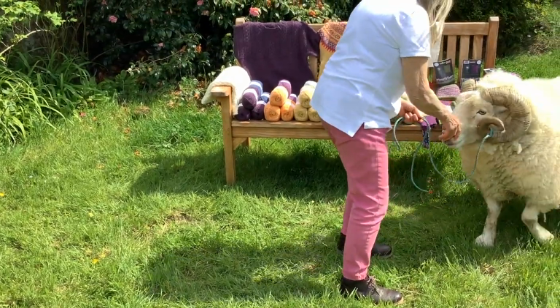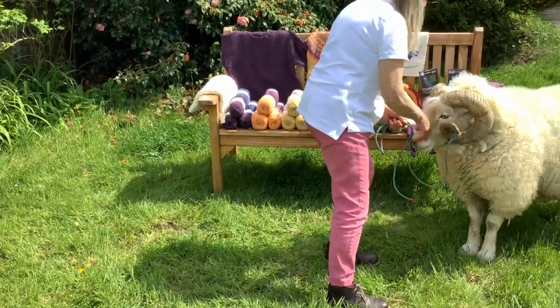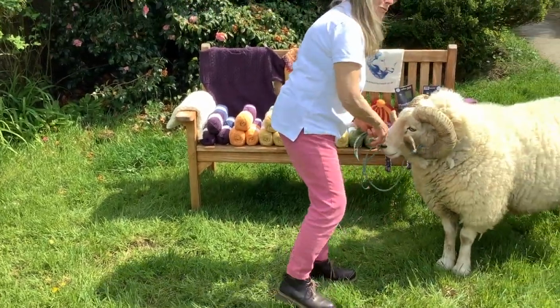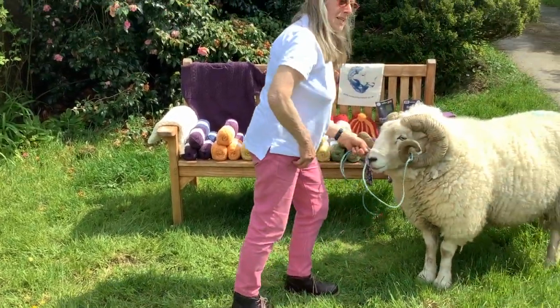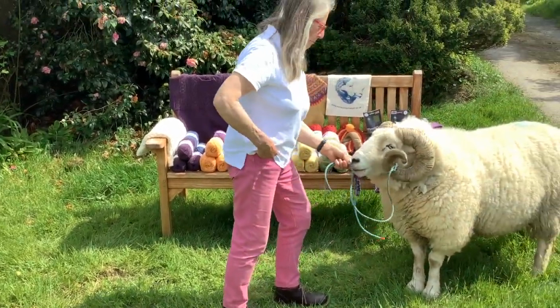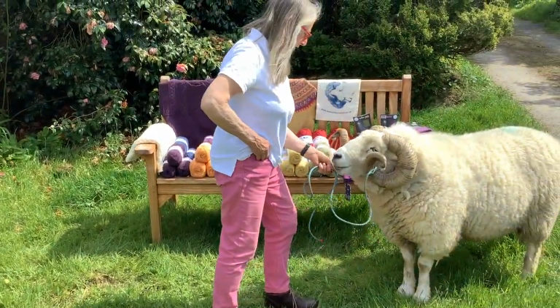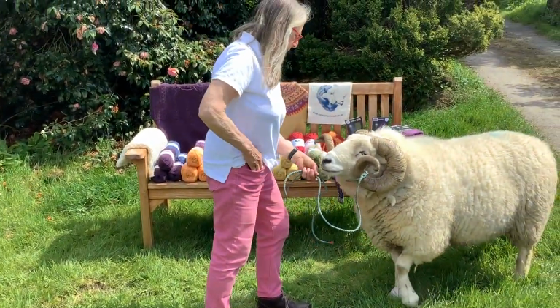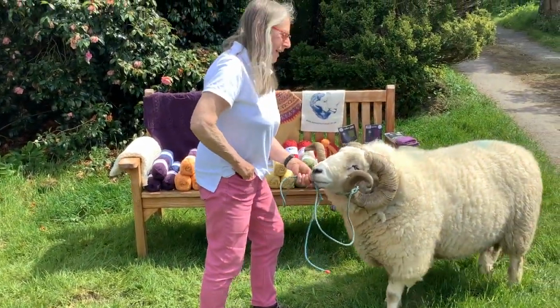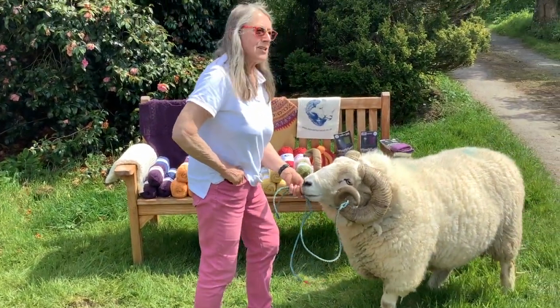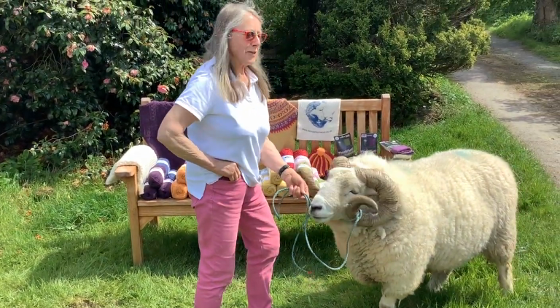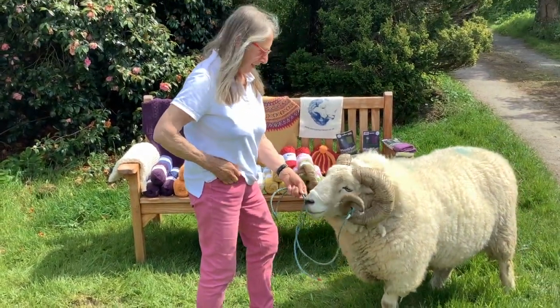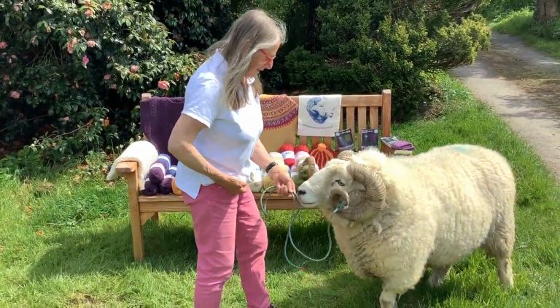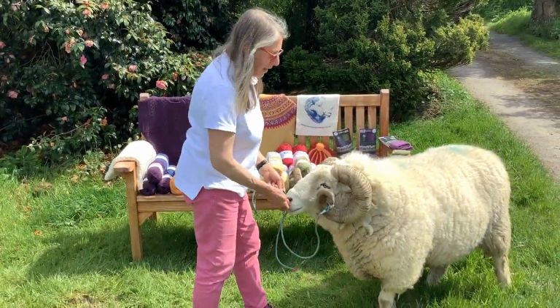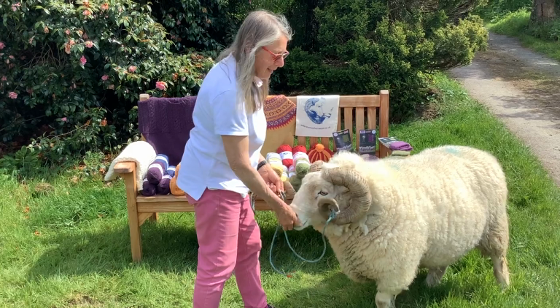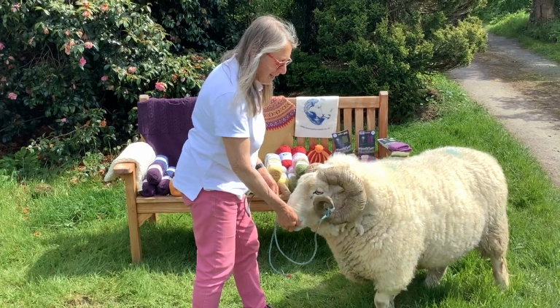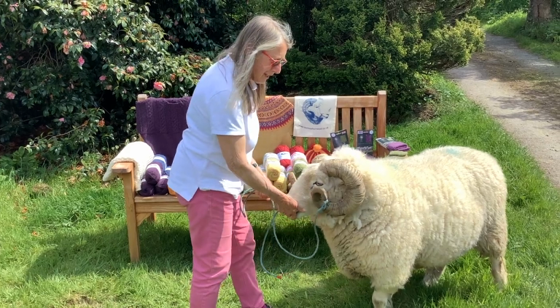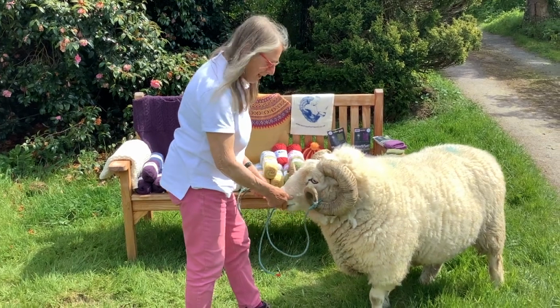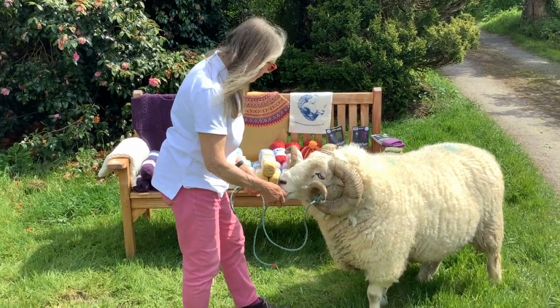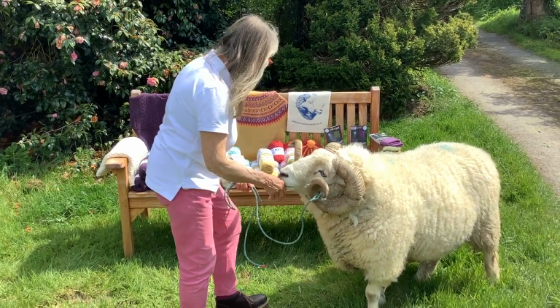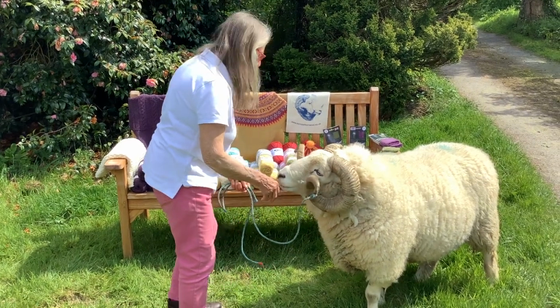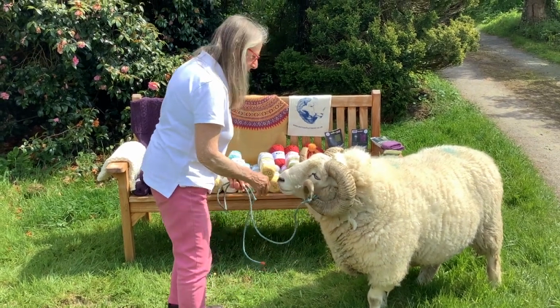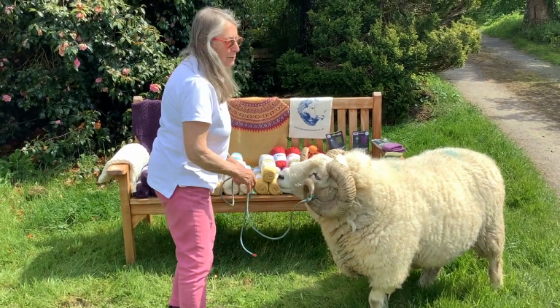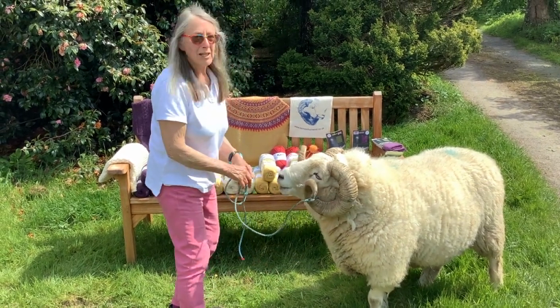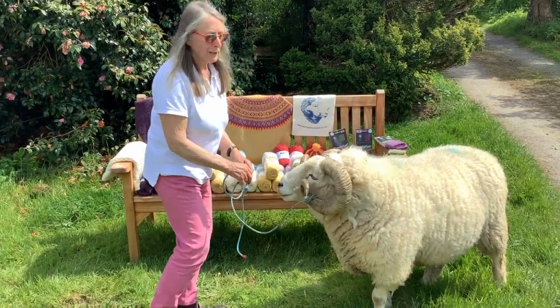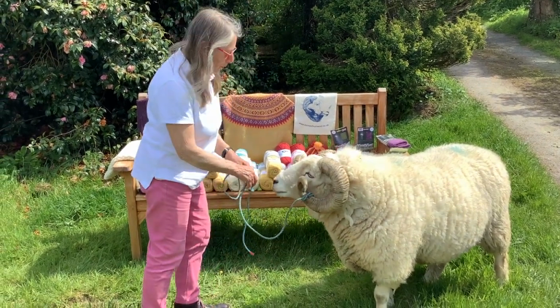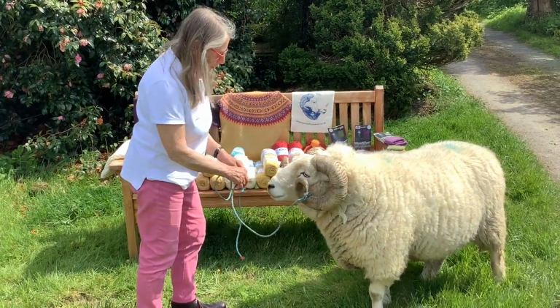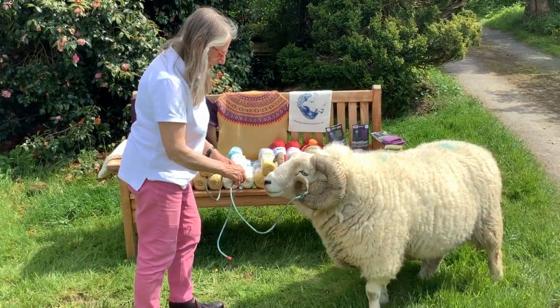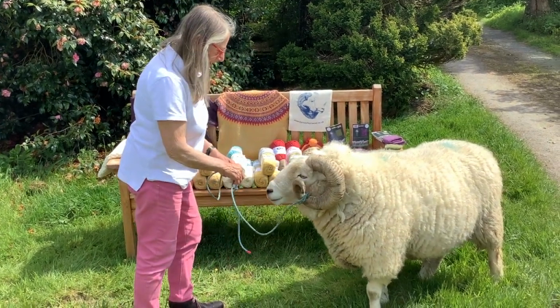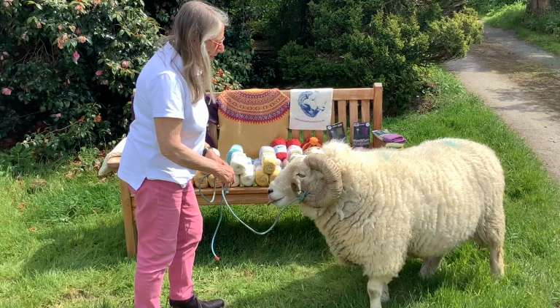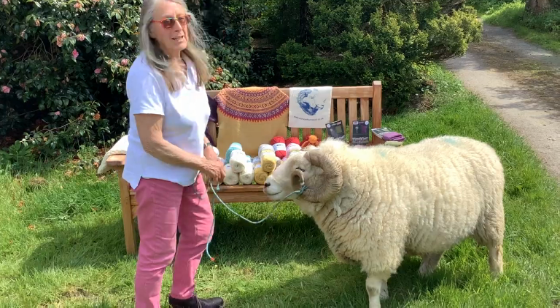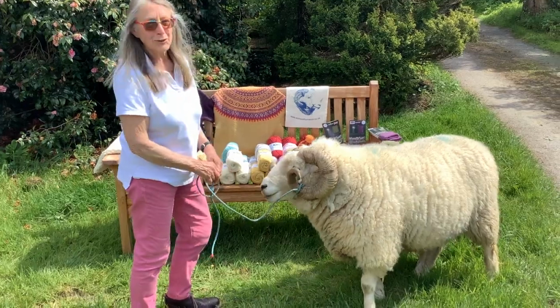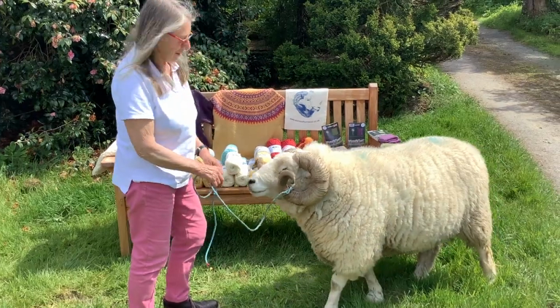This is greetings from Hector. He's in Devon this time, instead of in Cumbria. And he's with the Exmoor Horn wool stand and he sends greetings.